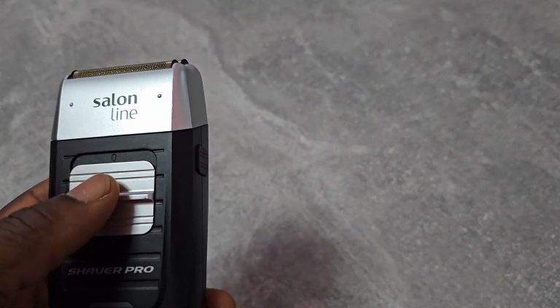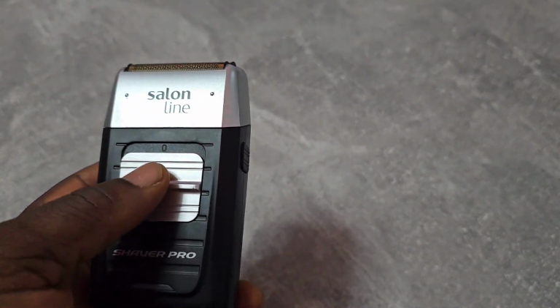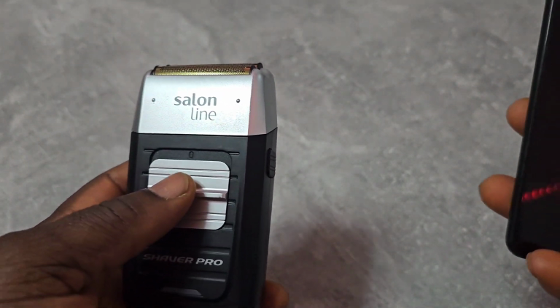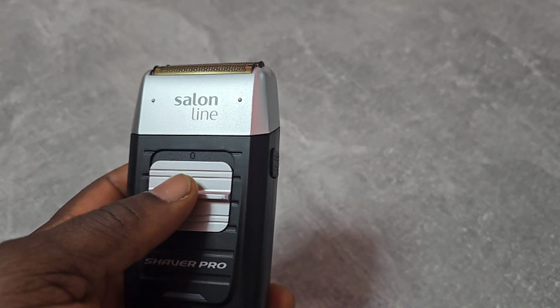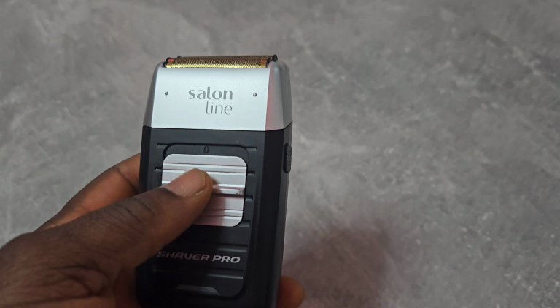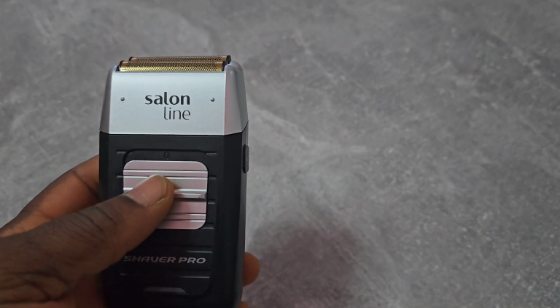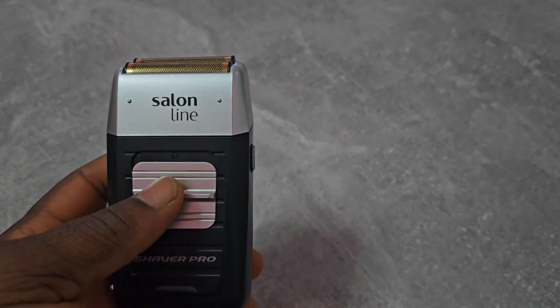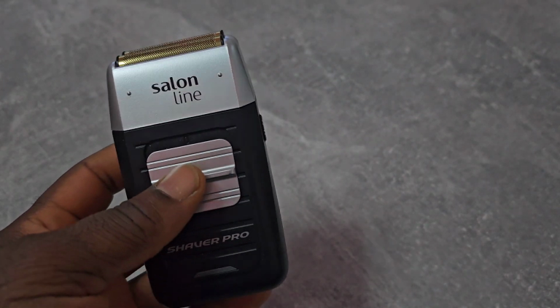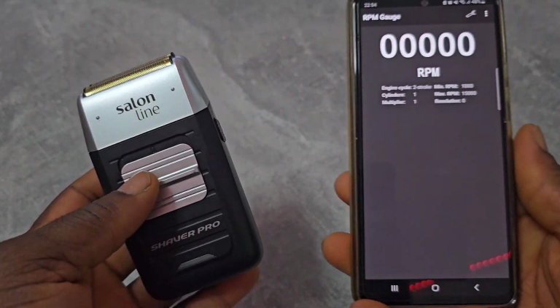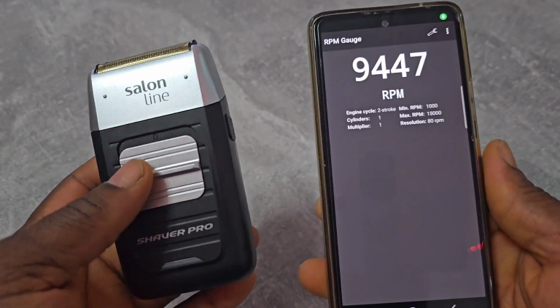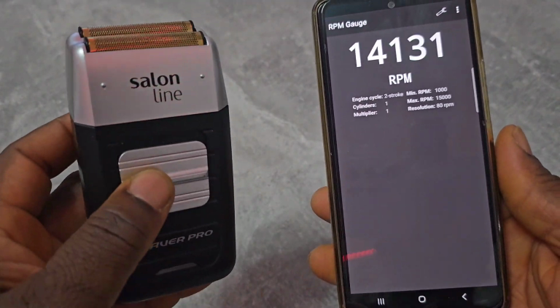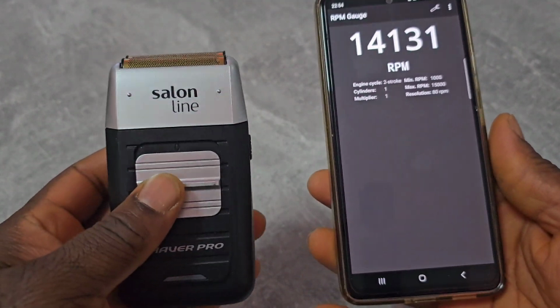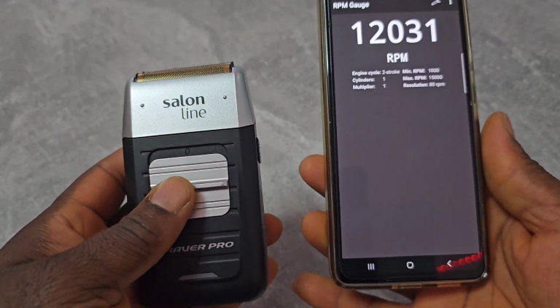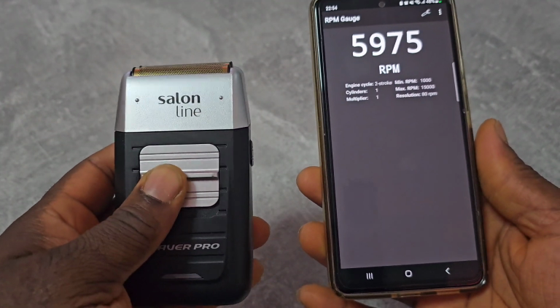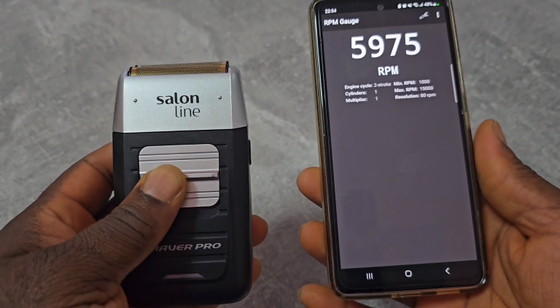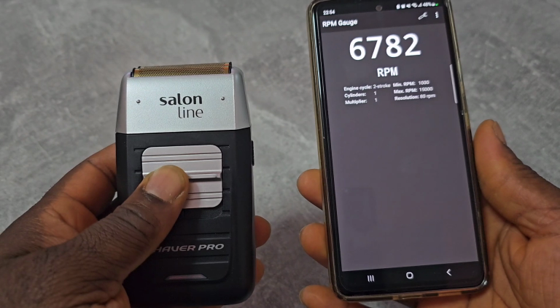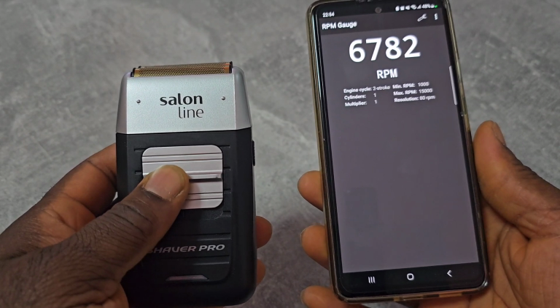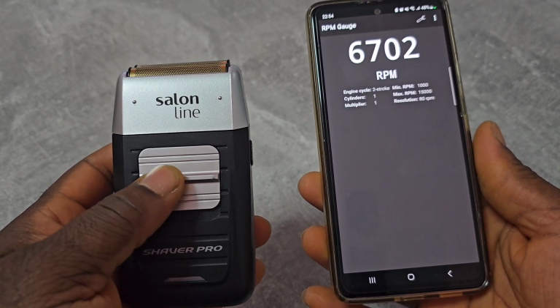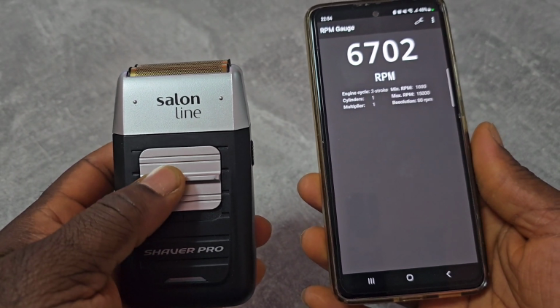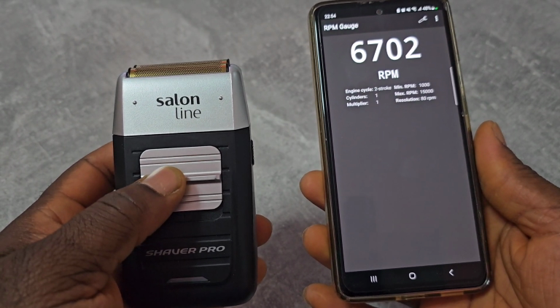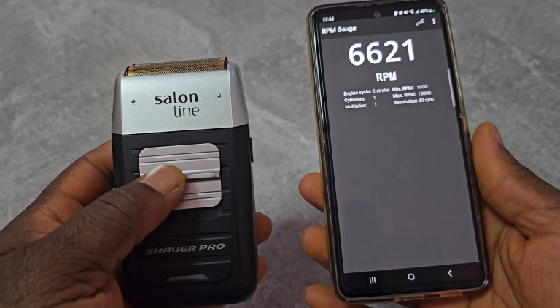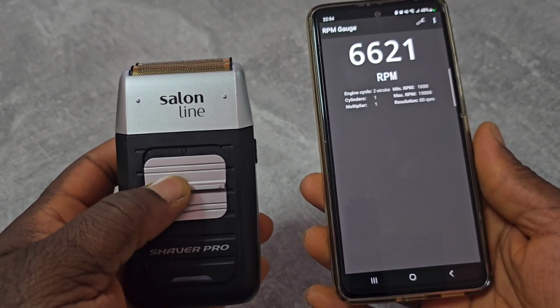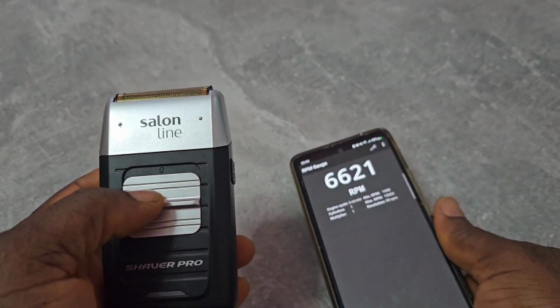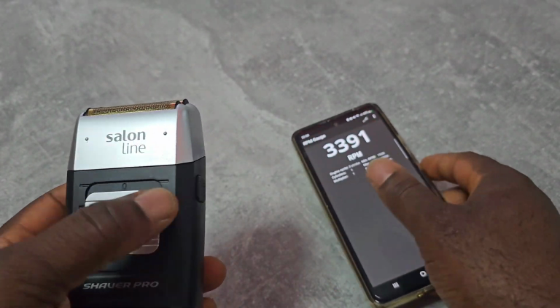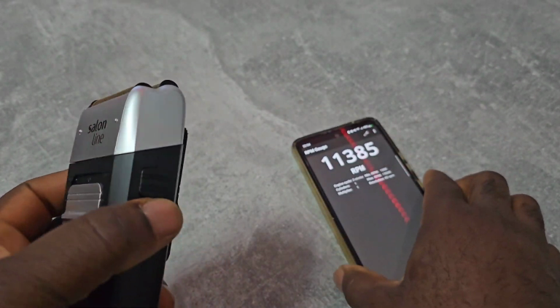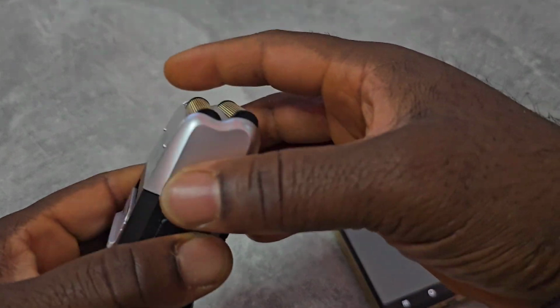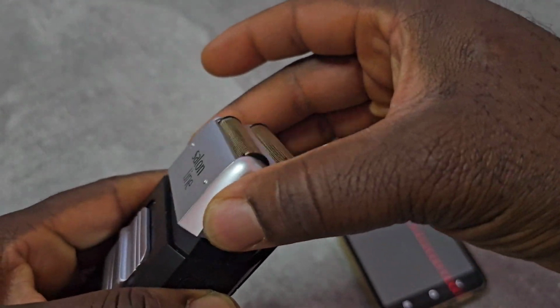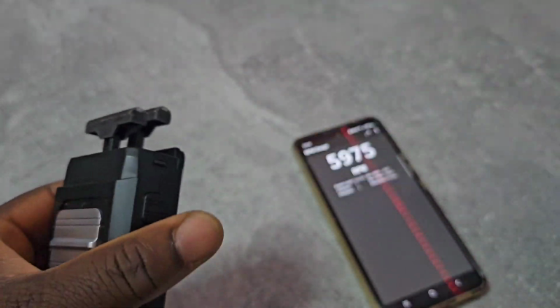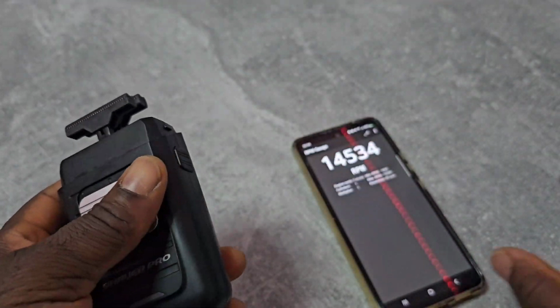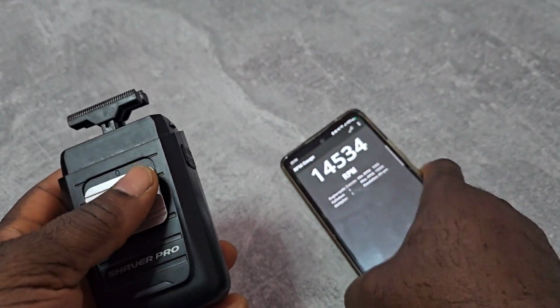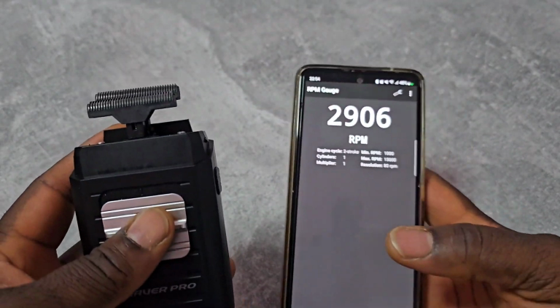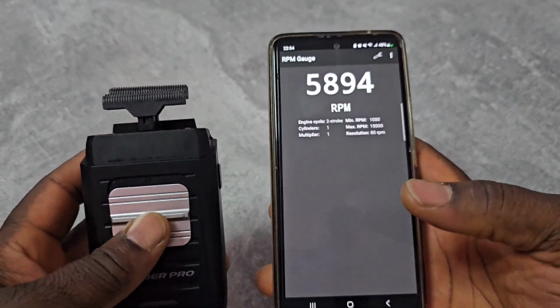It's not fast enough. So, RPM test — touch the head.